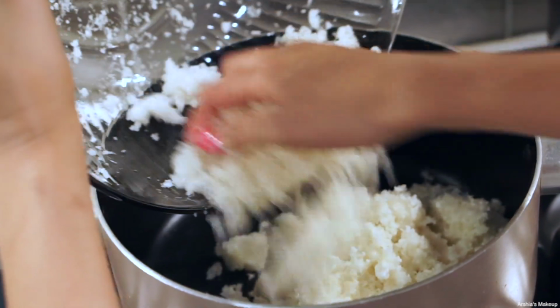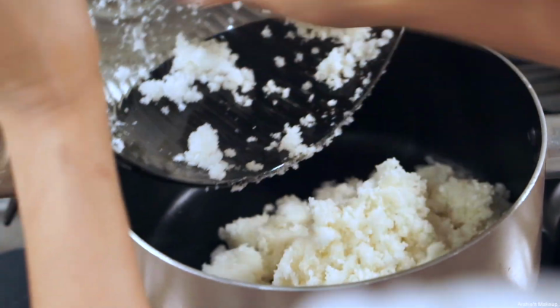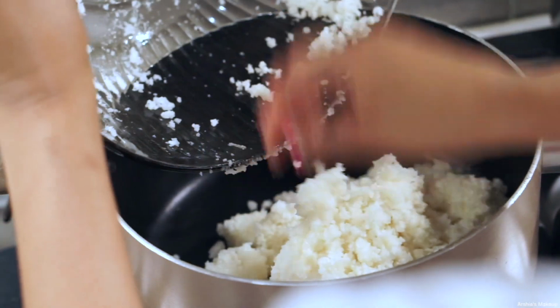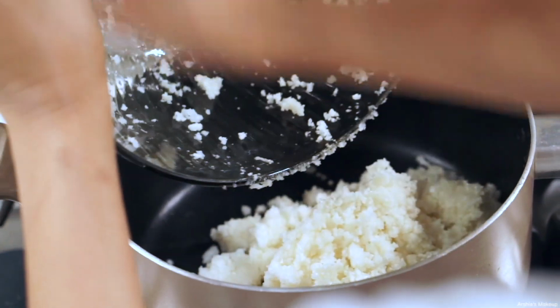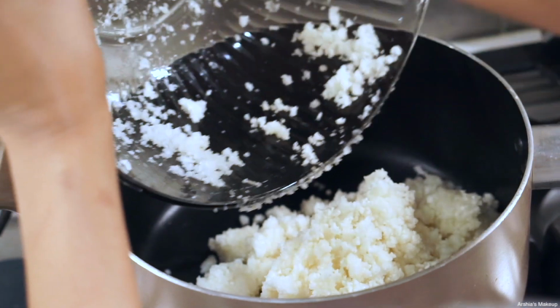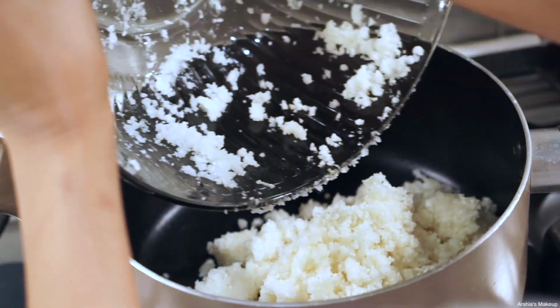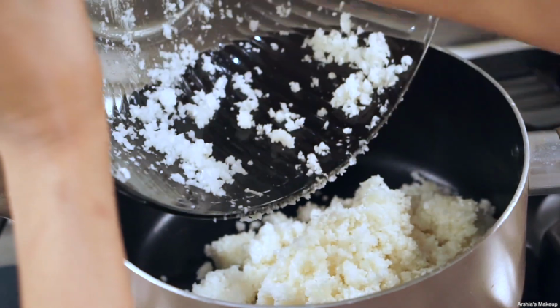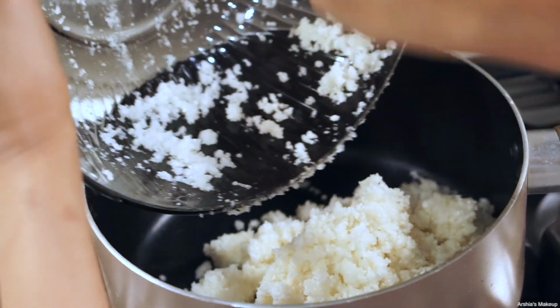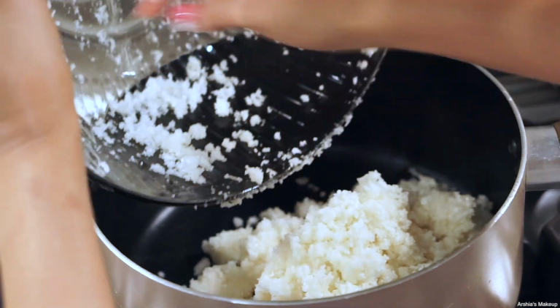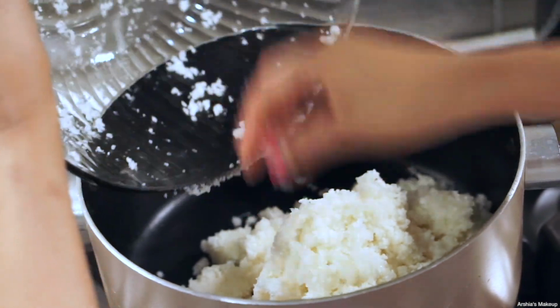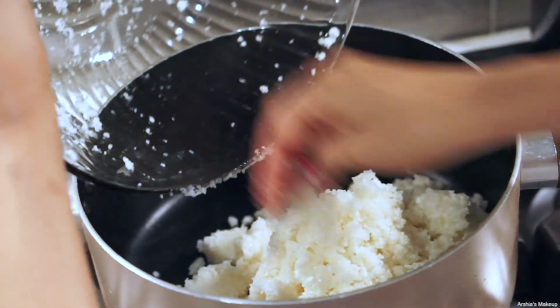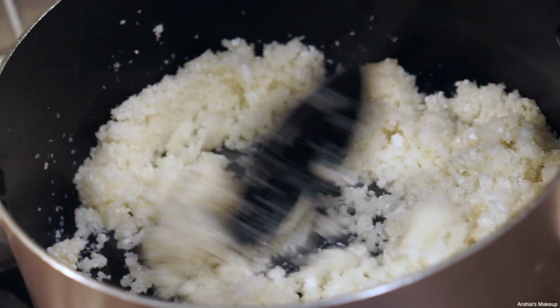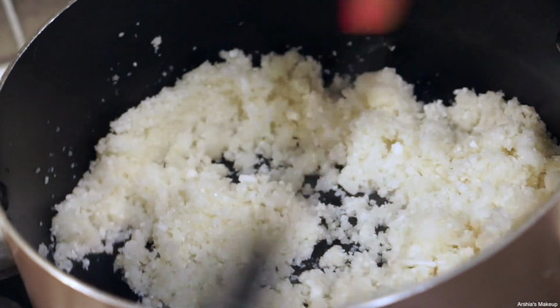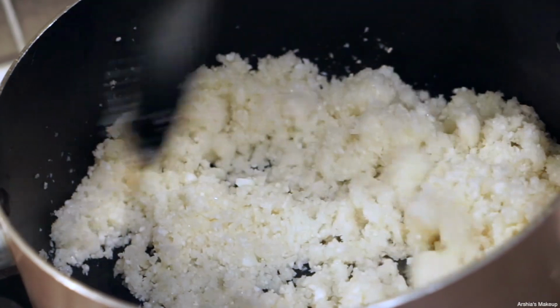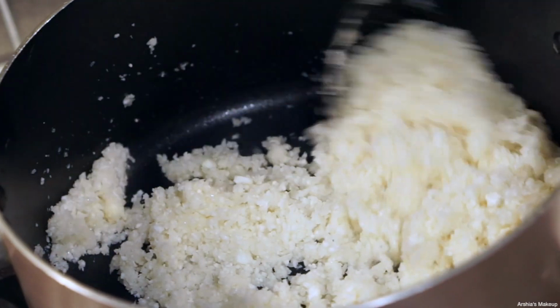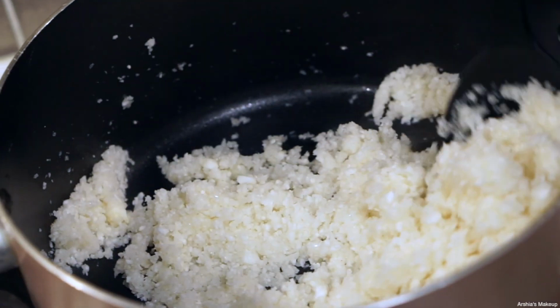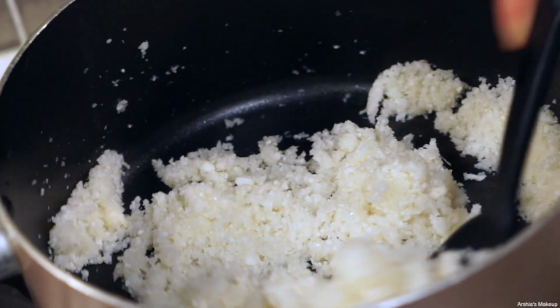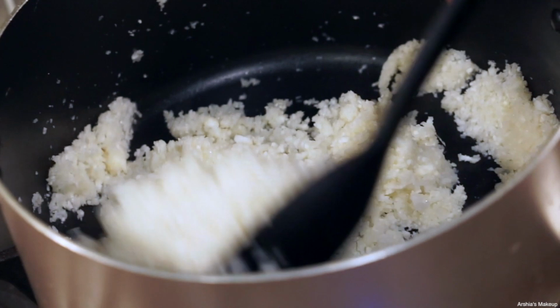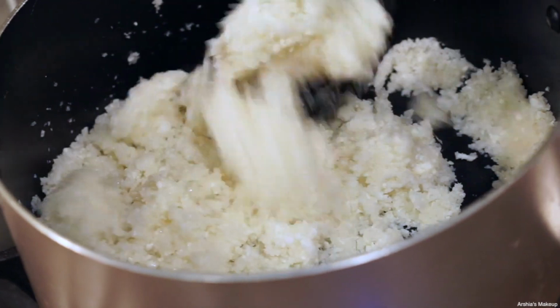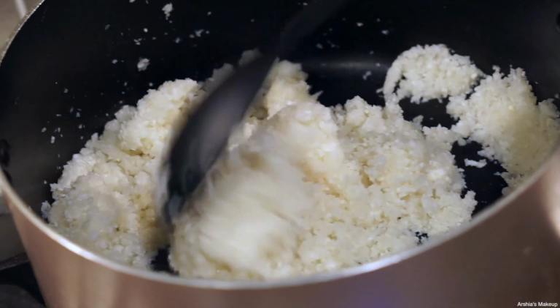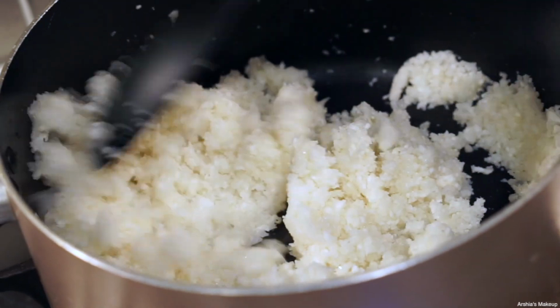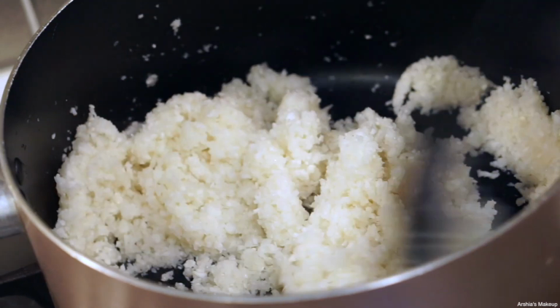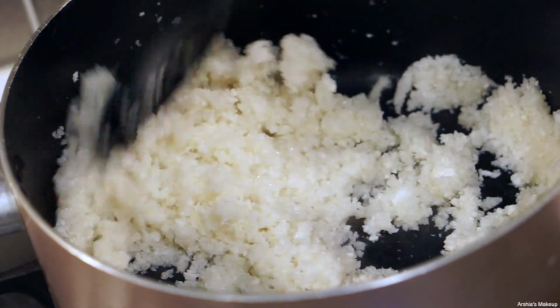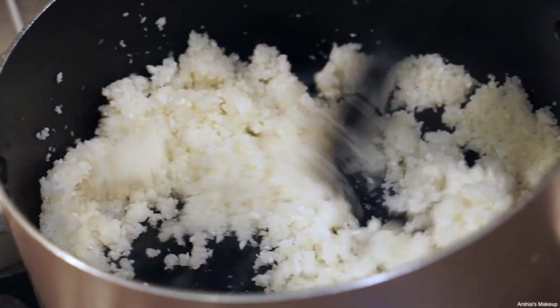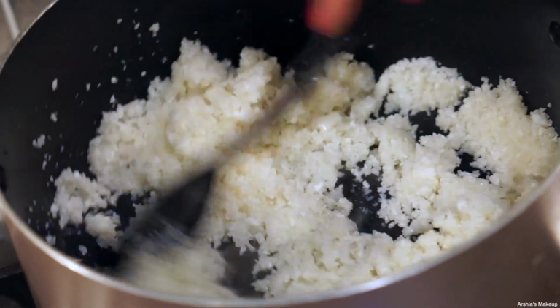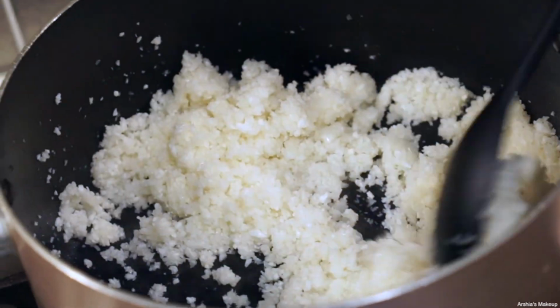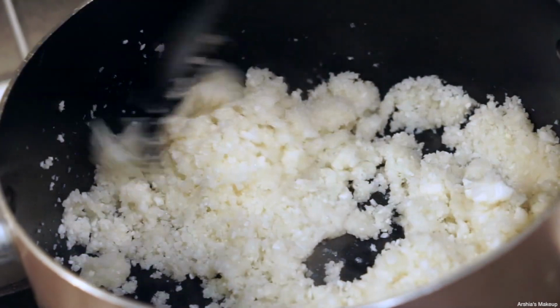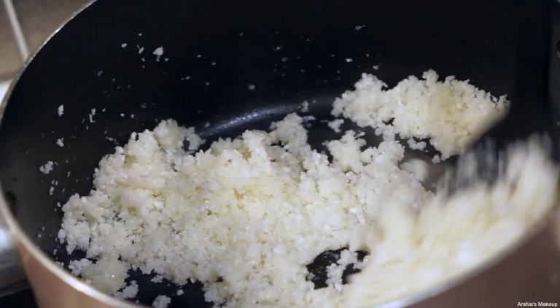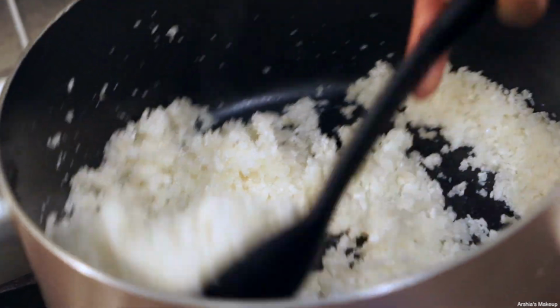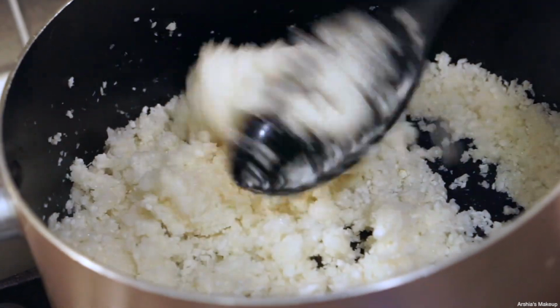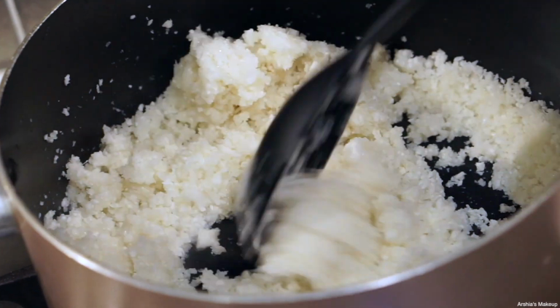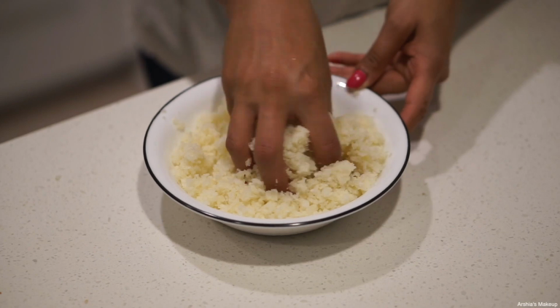From there, take all of your cauliflower and put it in a big pot and cook it — no water, no olive oil, nothing — just by itself for about 5-6 minutes. This is going to help absorb the extra moisture.